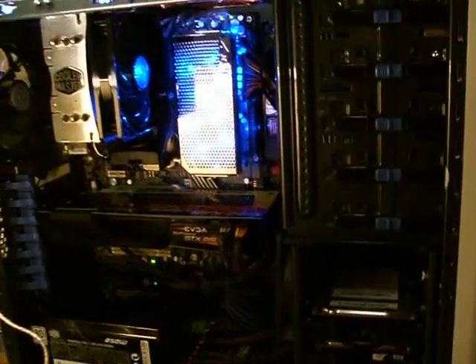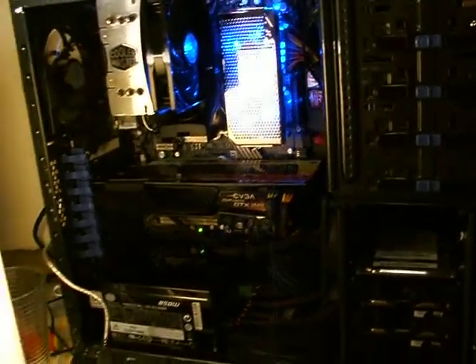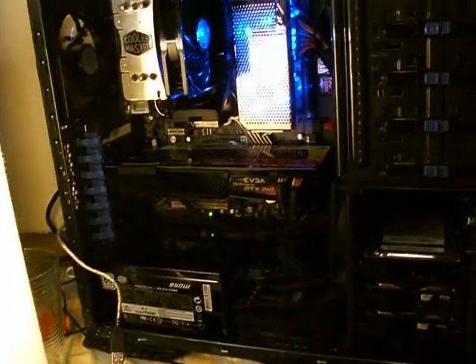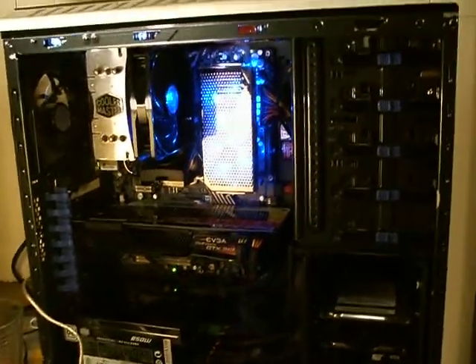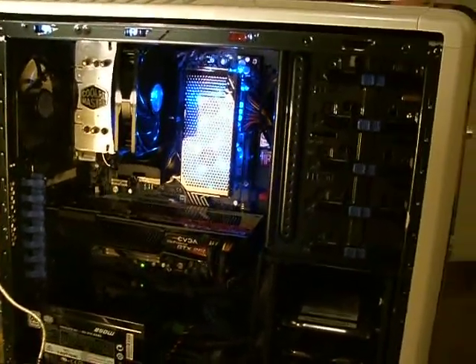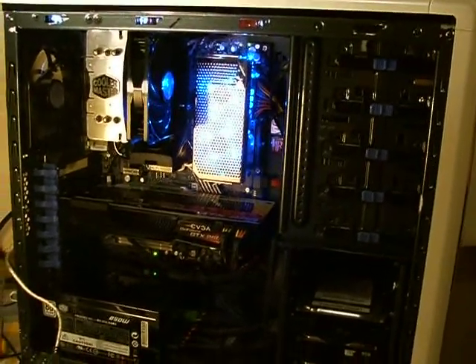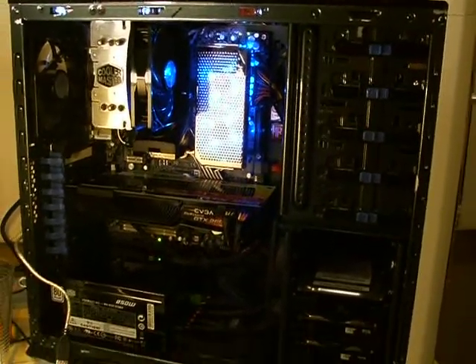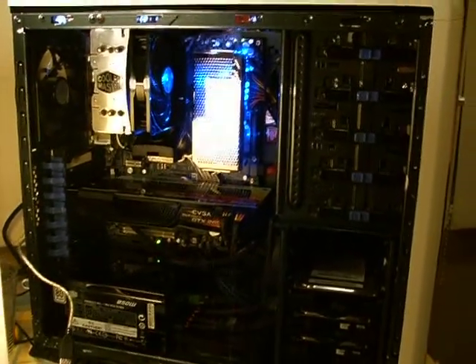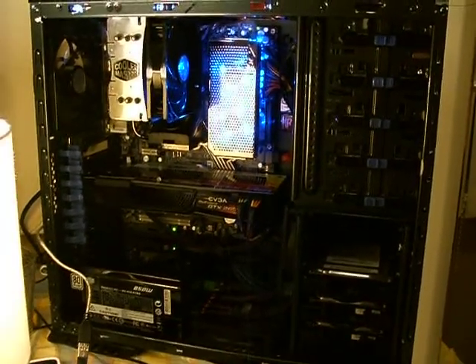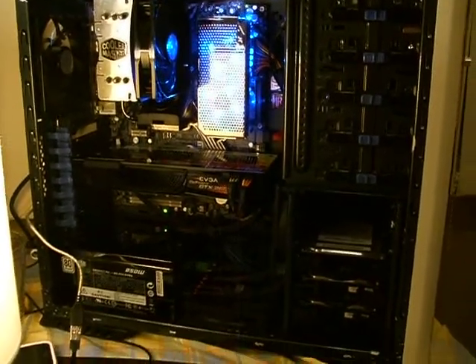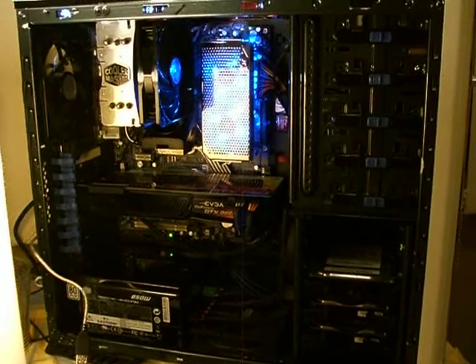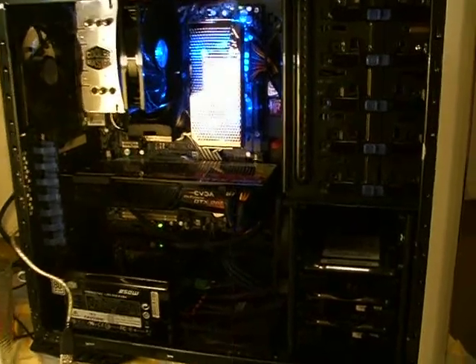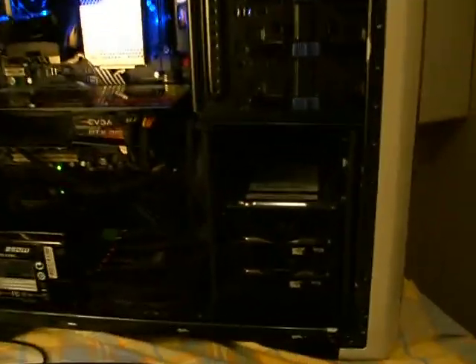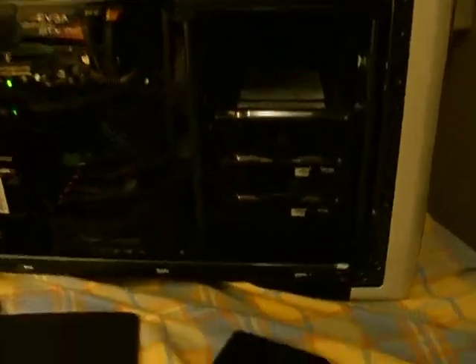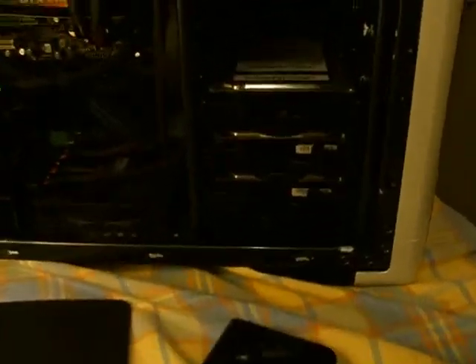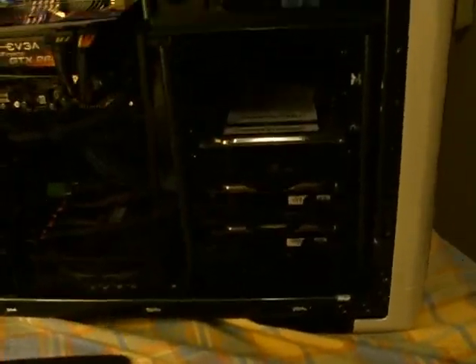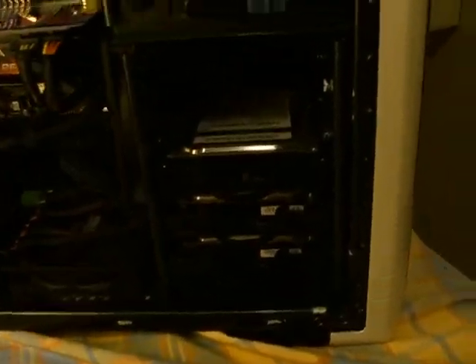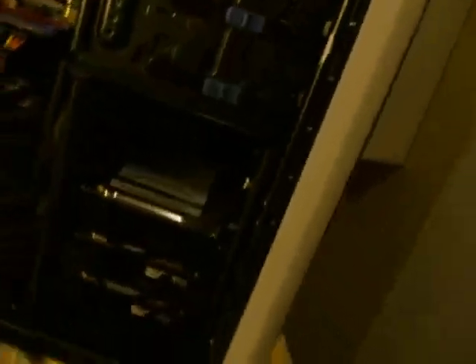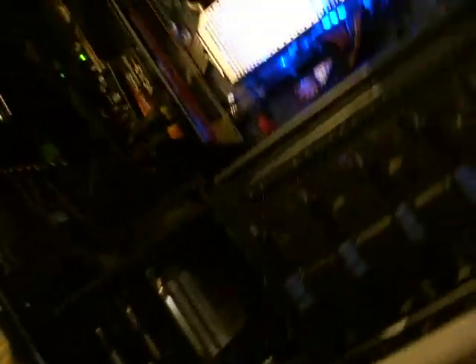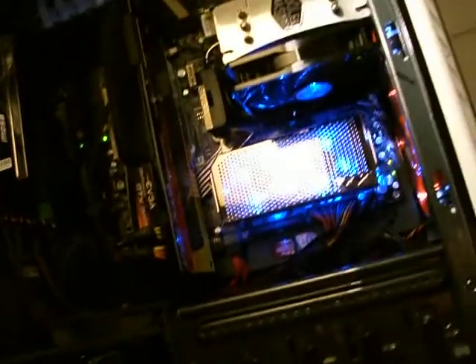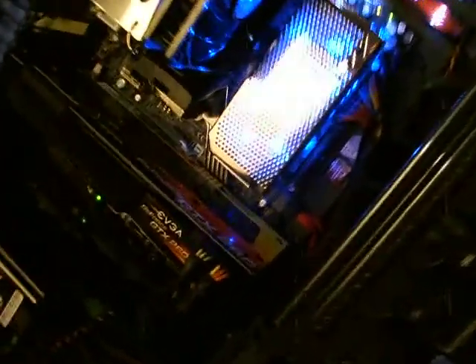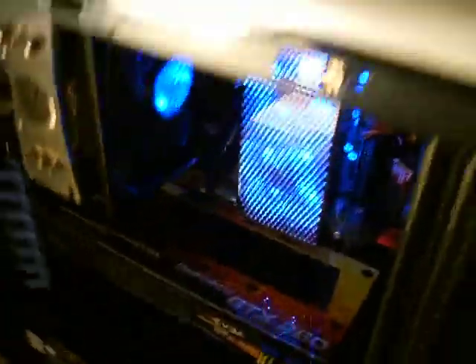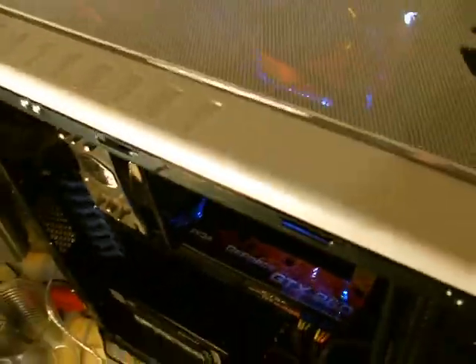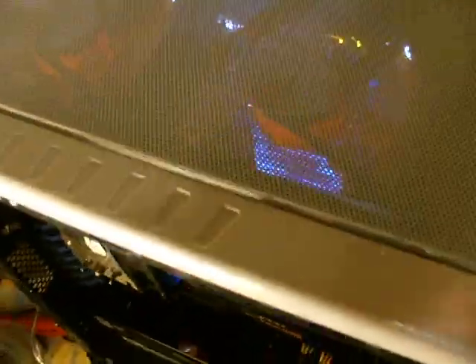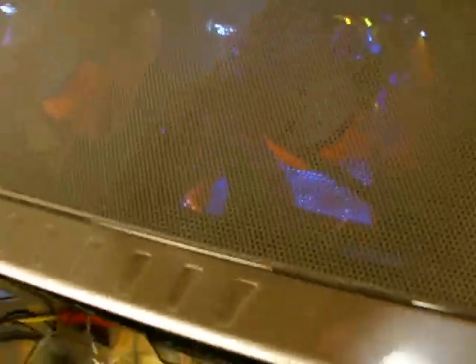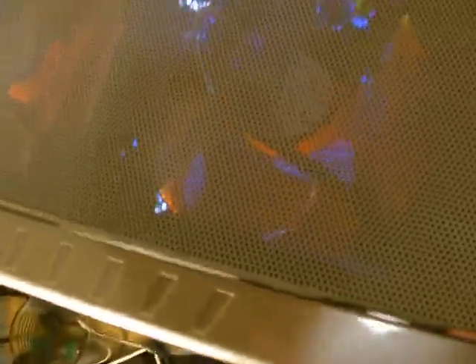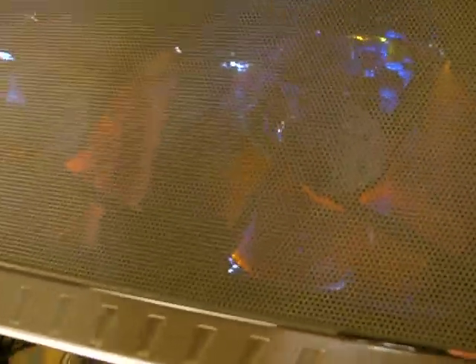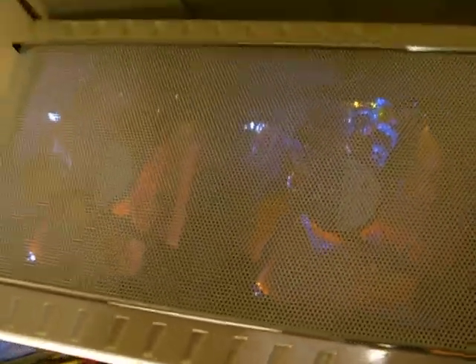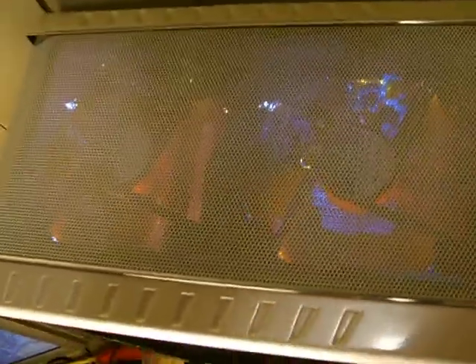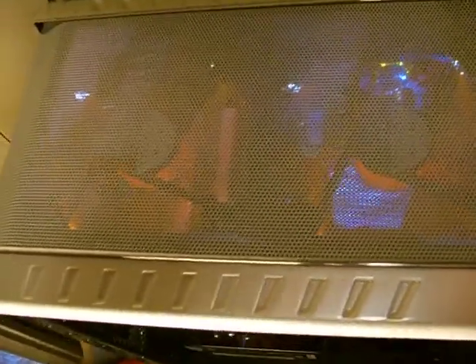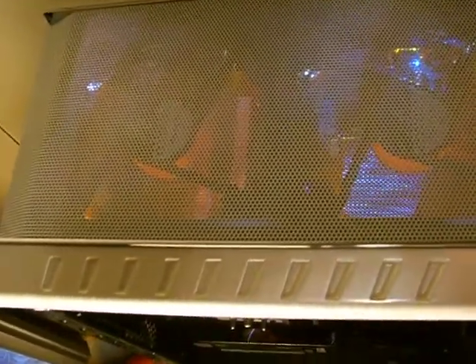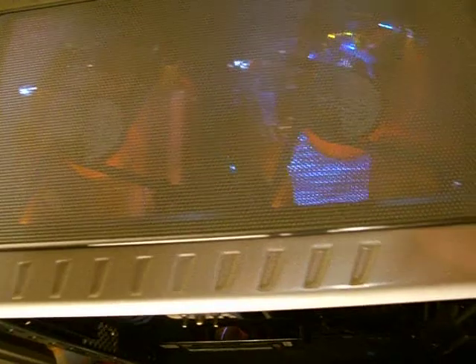Custom painted the inside of the case gunmetal metallic — looks a lot better than that silver. Three 500 gig hard drives for all my stuff, got some 140mm Zygmatex fans in the top there to keep things cool.